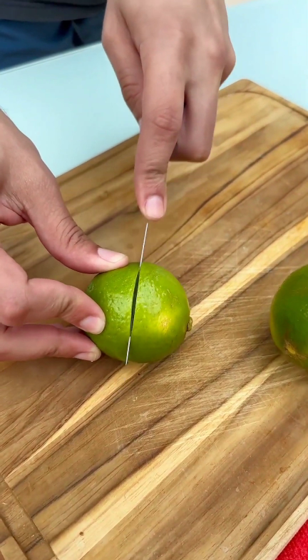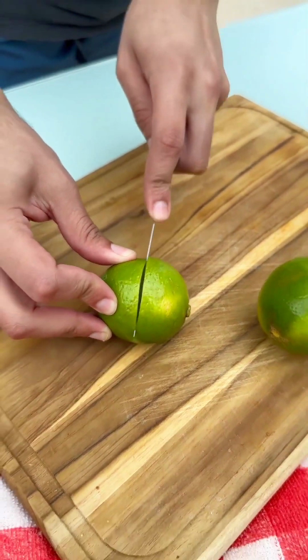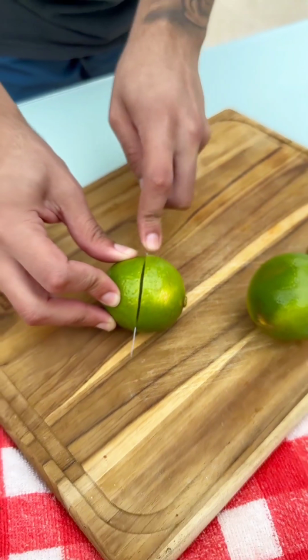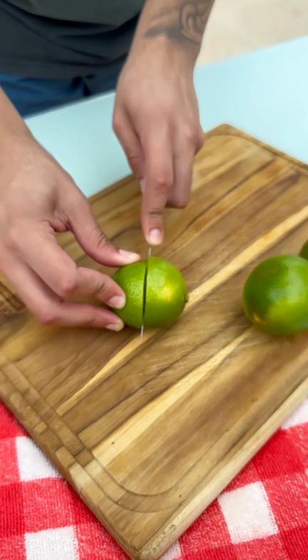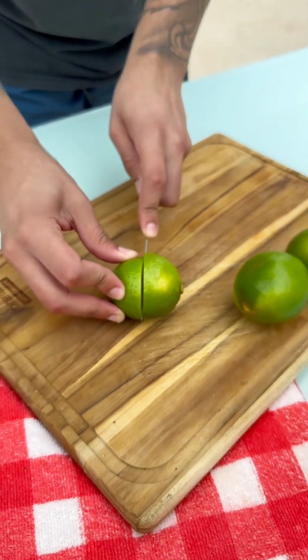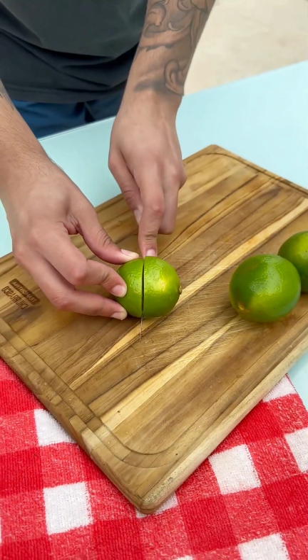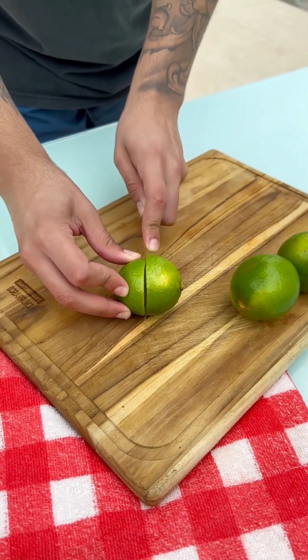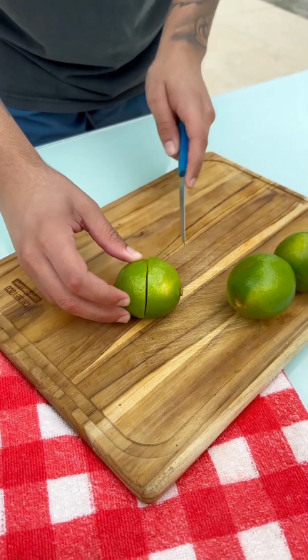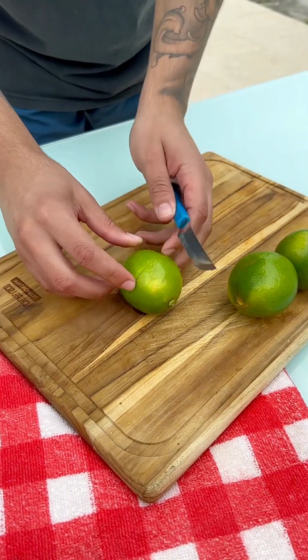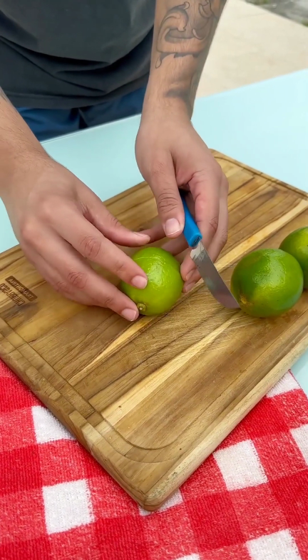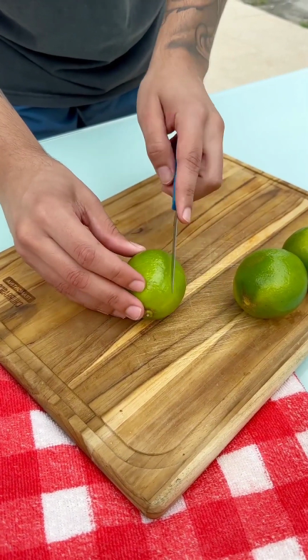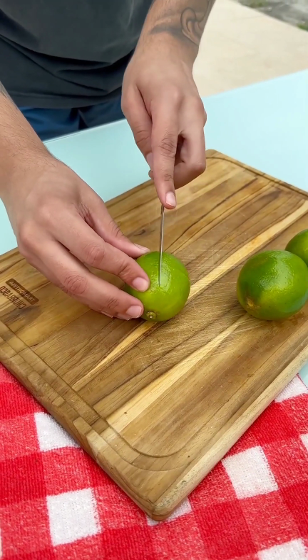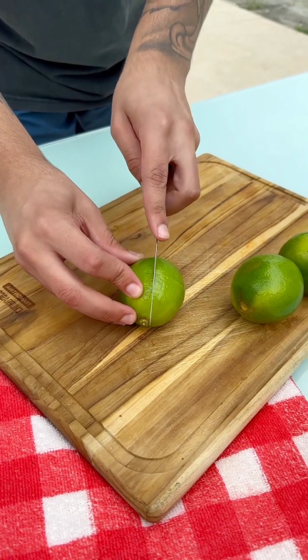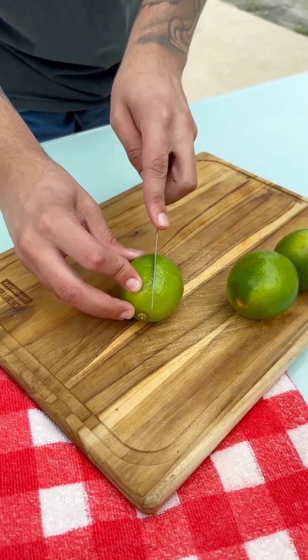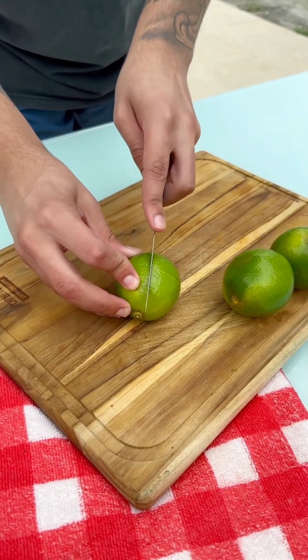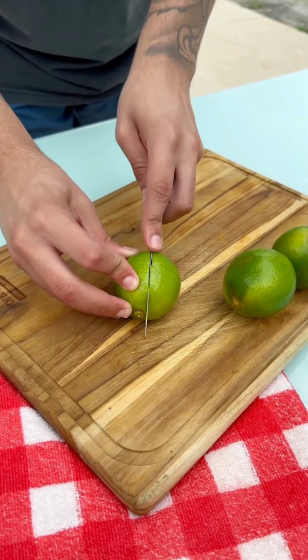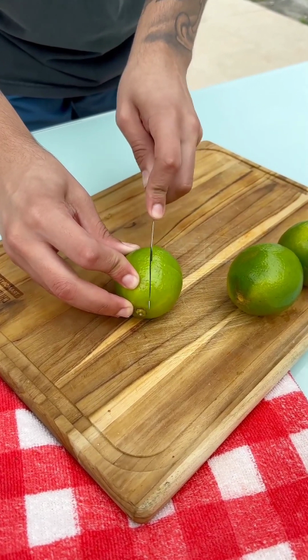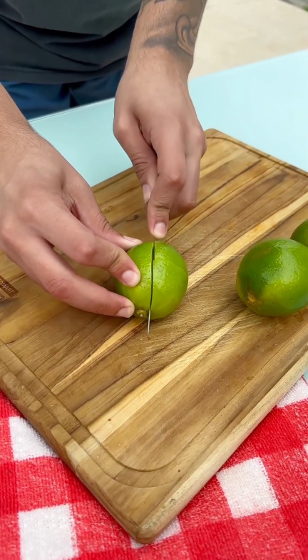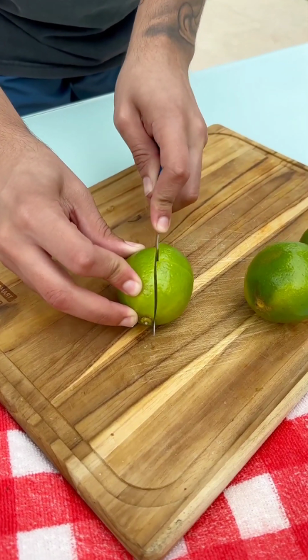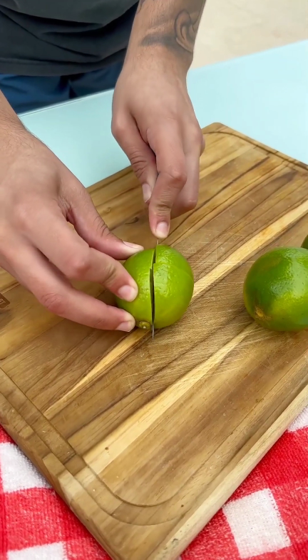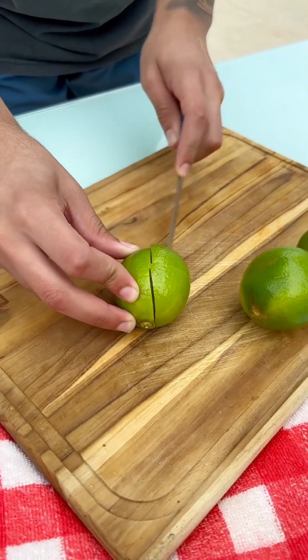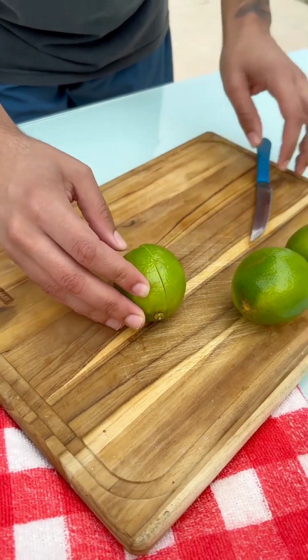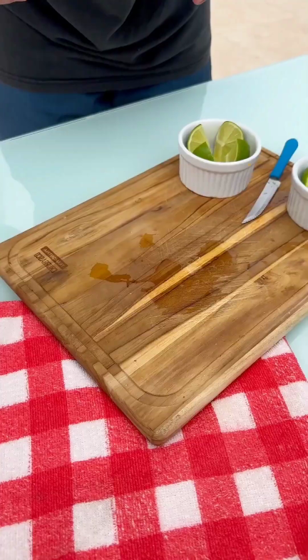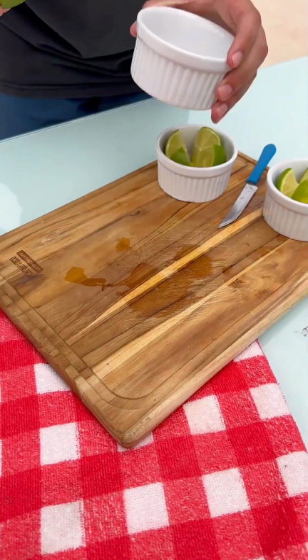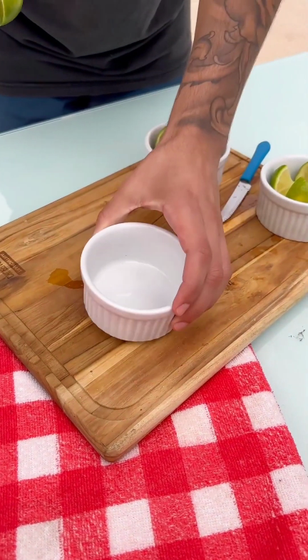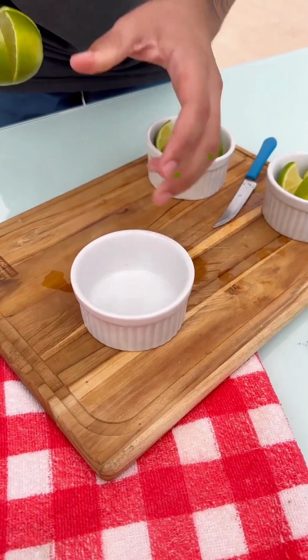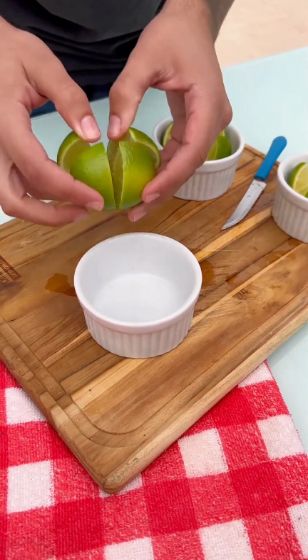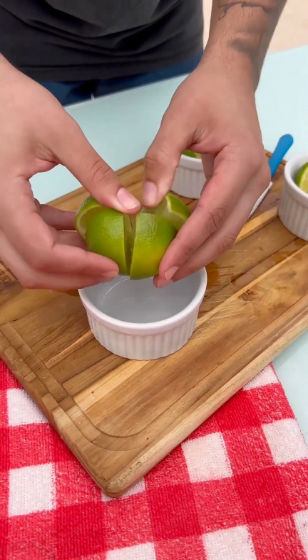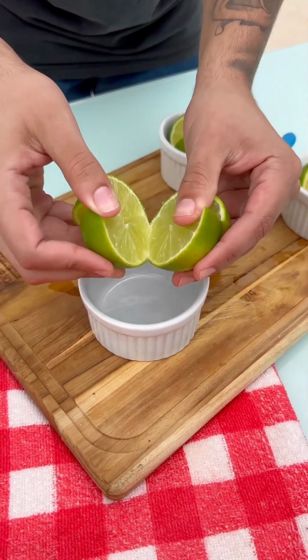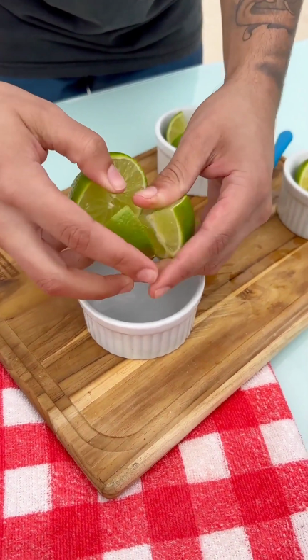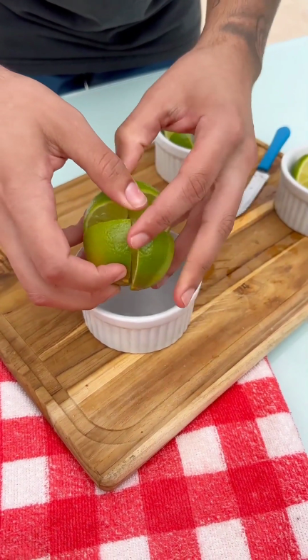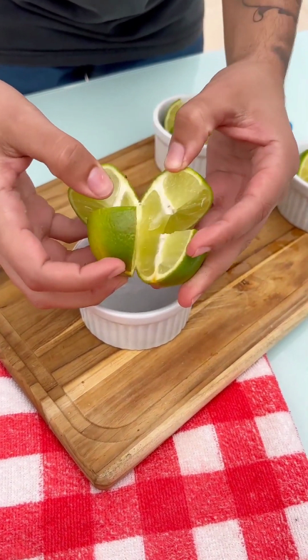Take a lemon and cut it like this. I'm going to cut it like this first. Don't cut it all the way through — just cut it like this. And now we're going to make a cross. Now here's what we're going to do: take a small bowl and put the lemon in it.